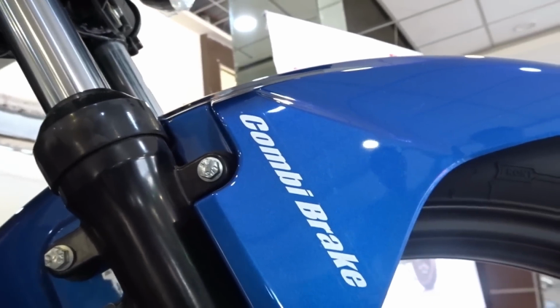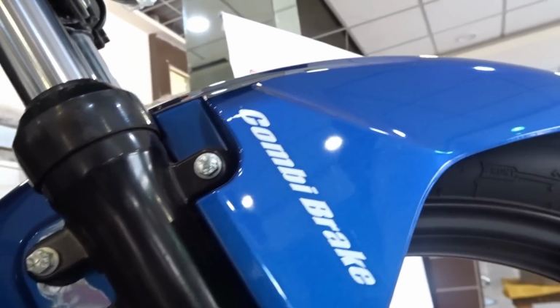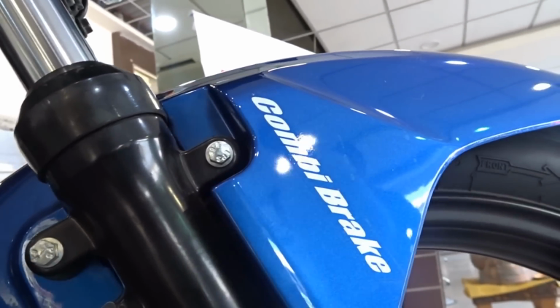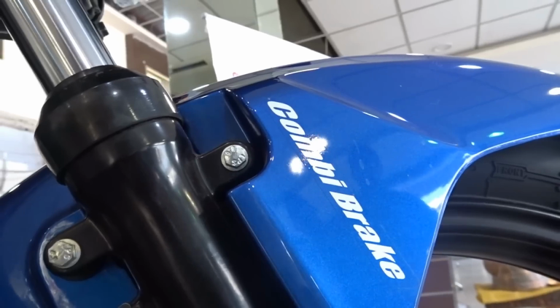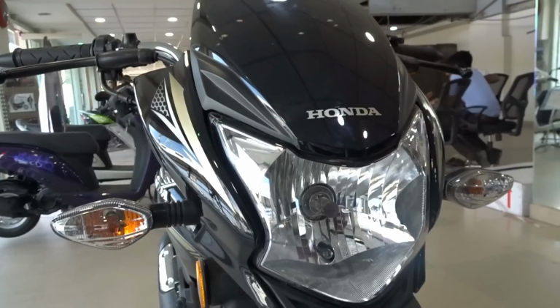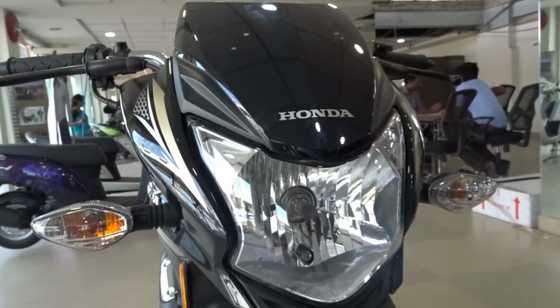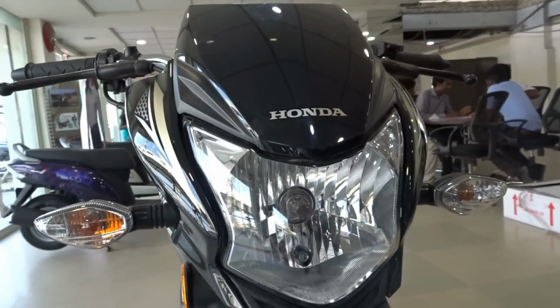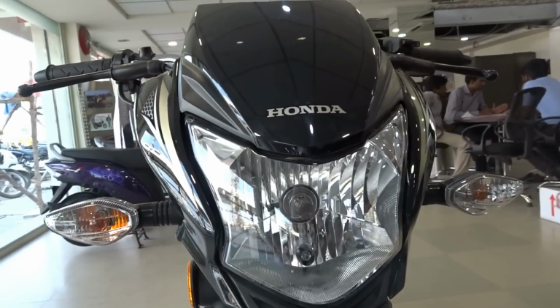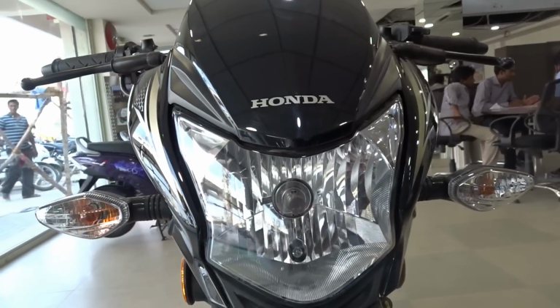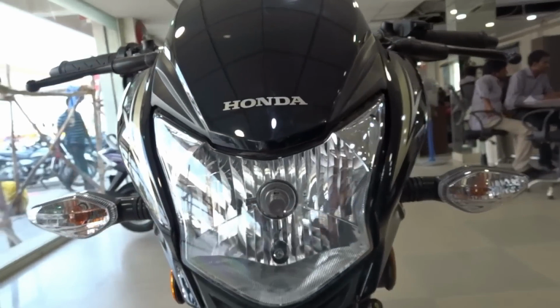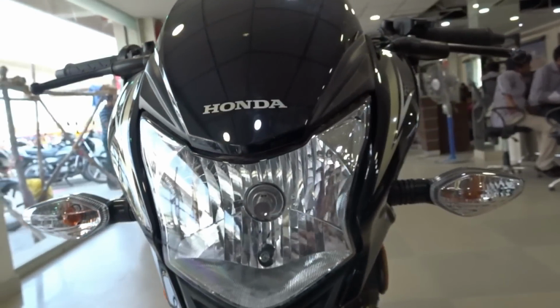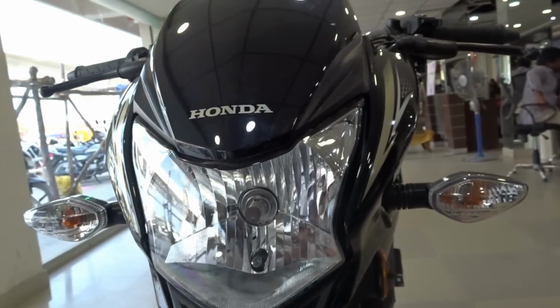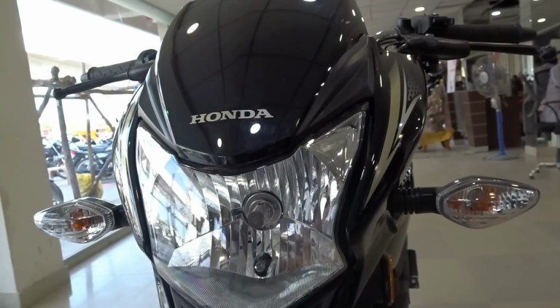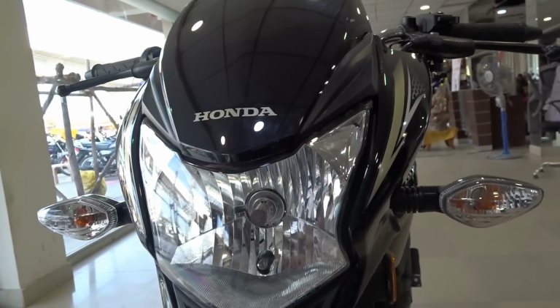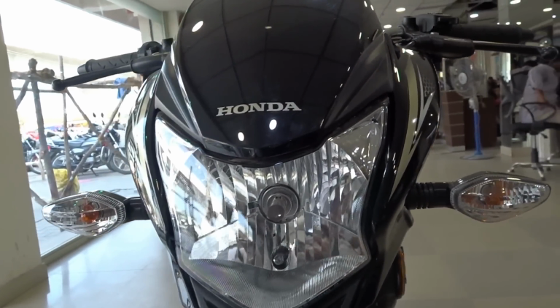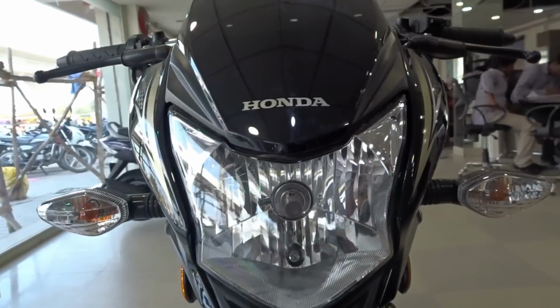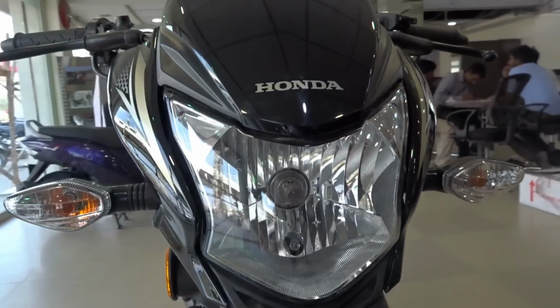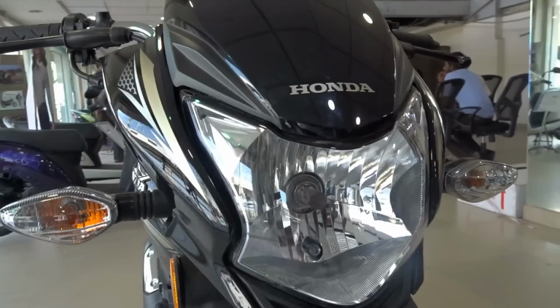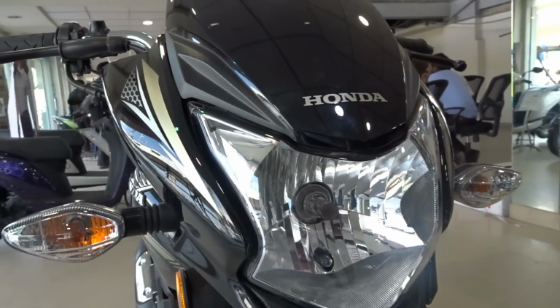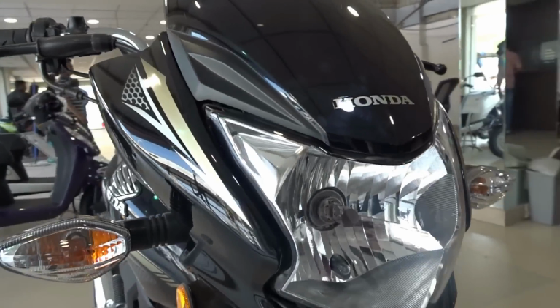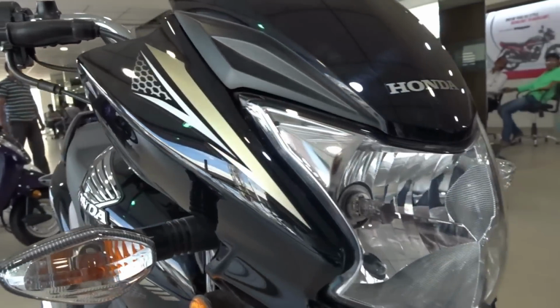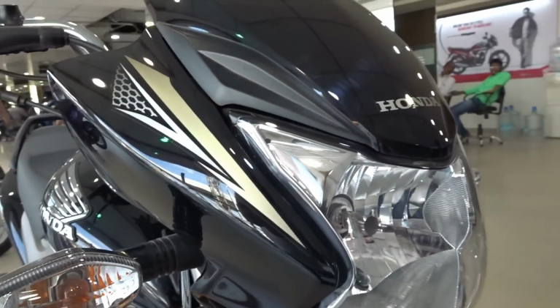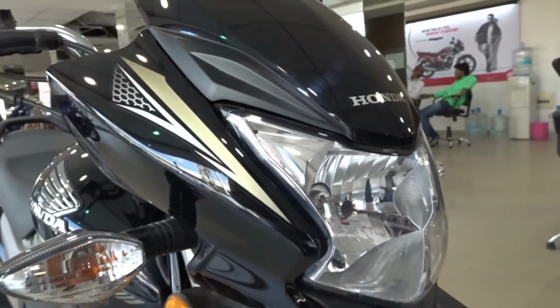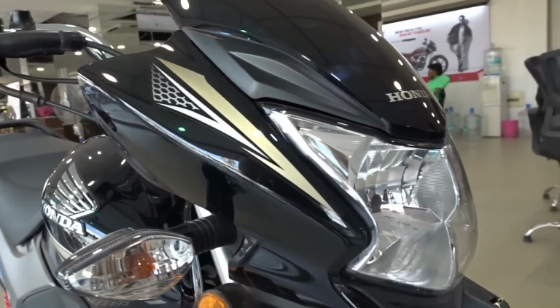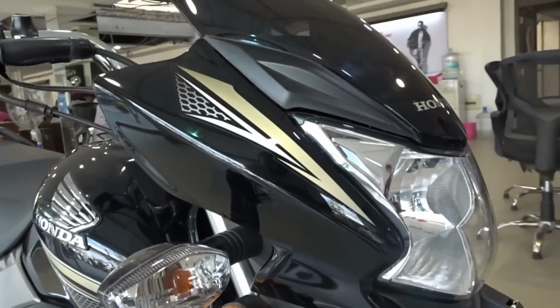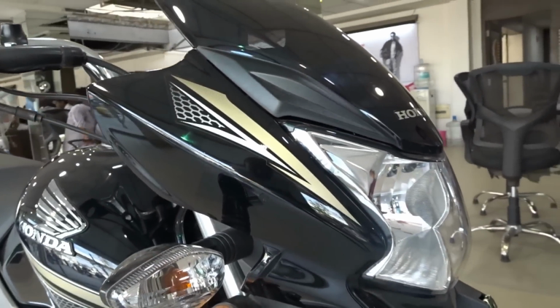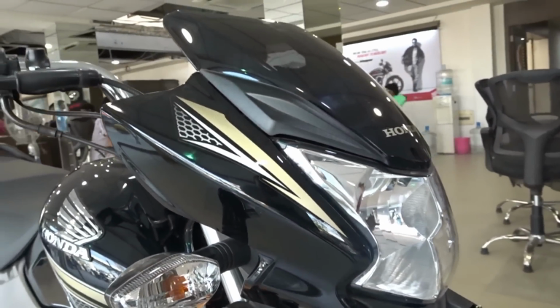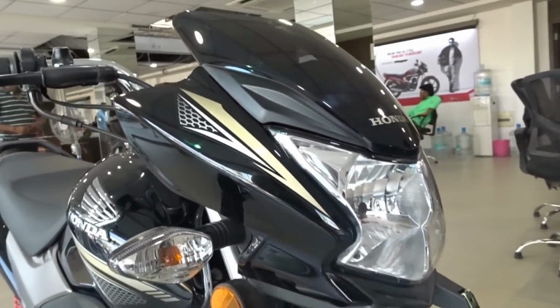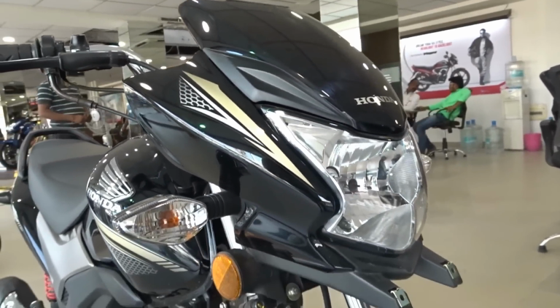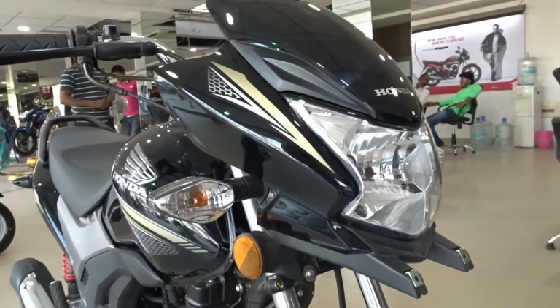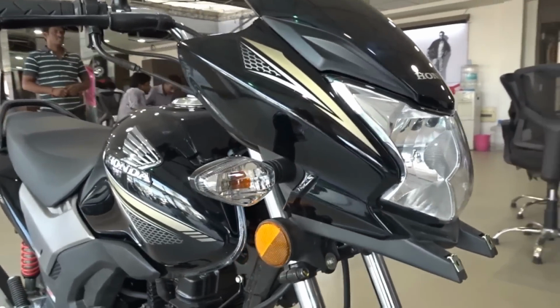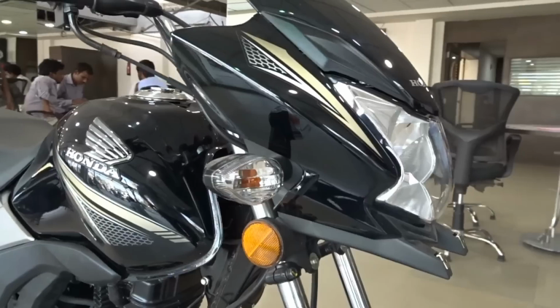Just like the DX, this bike also gets Honda's patented CBS — Combi Brake System. How it works is when you apply the rear brake, the front brake is also engaged automatically. This increases deceleration significantly and promises safer, better, and more secure braking performance.